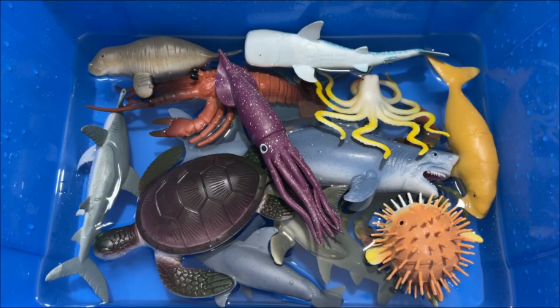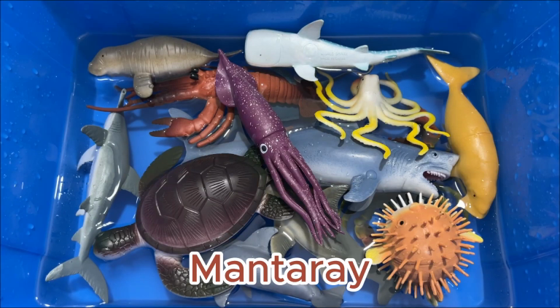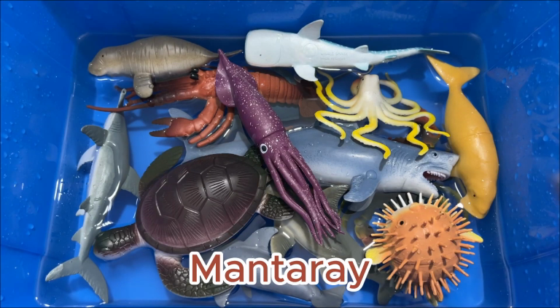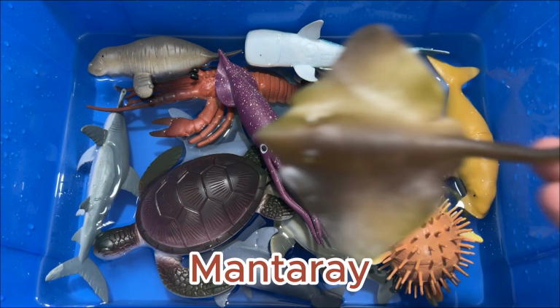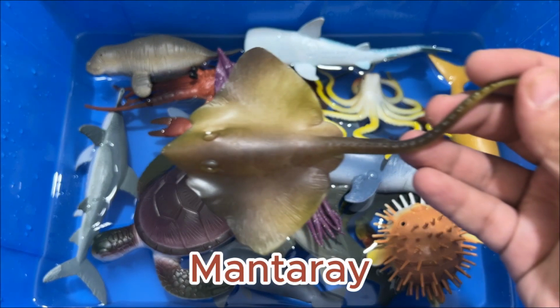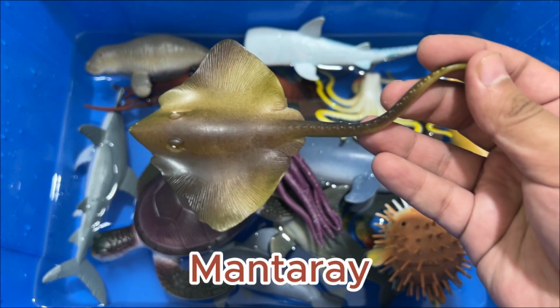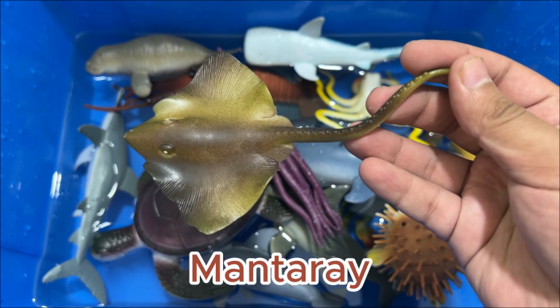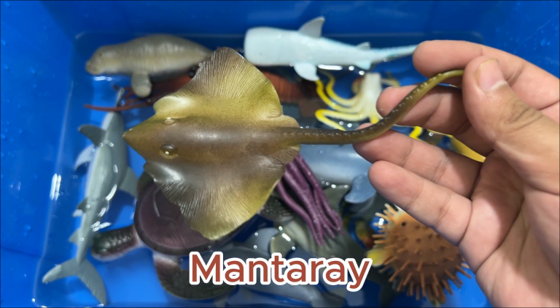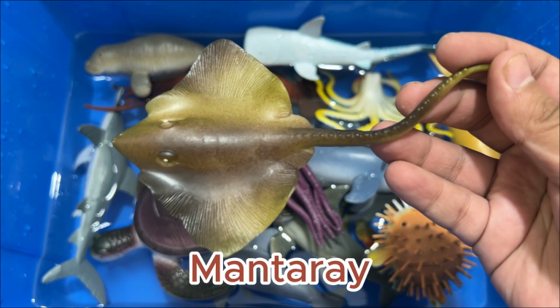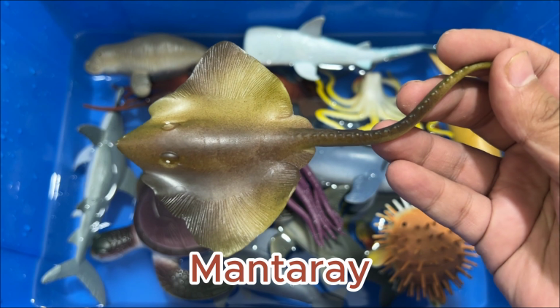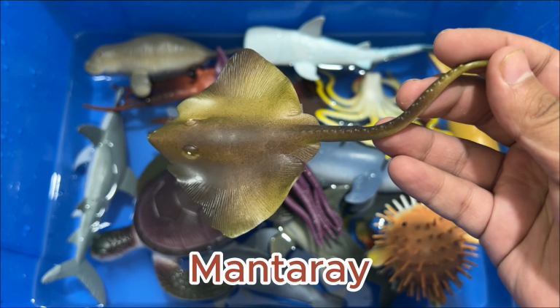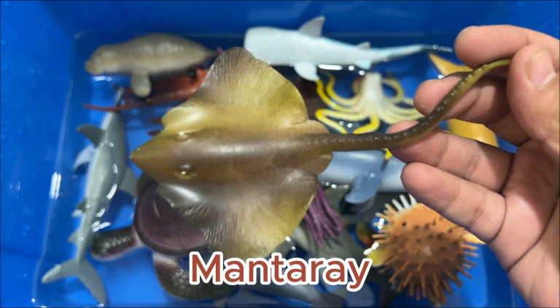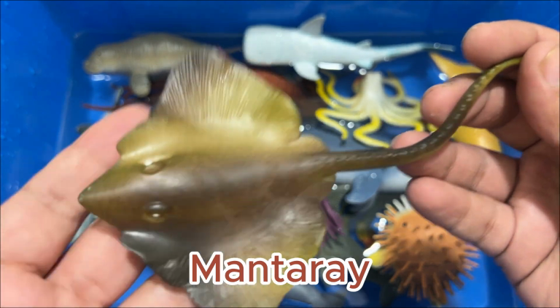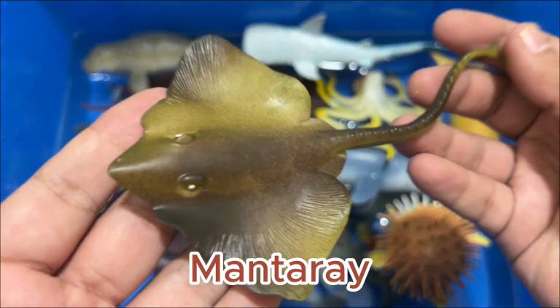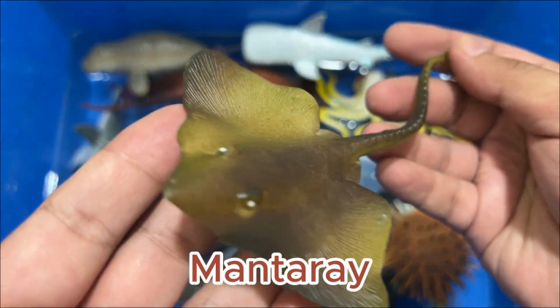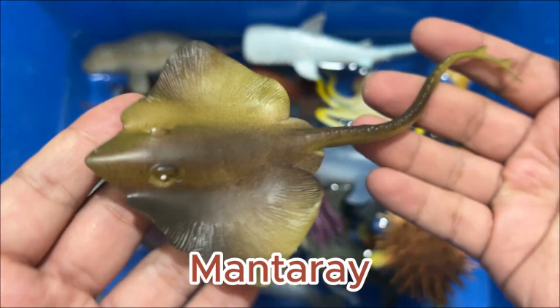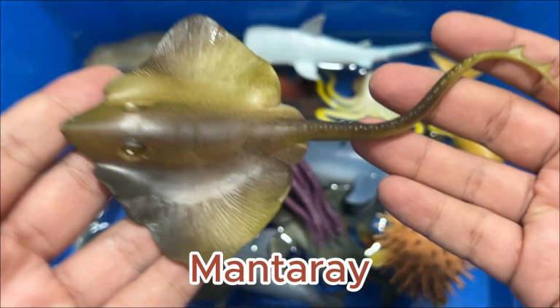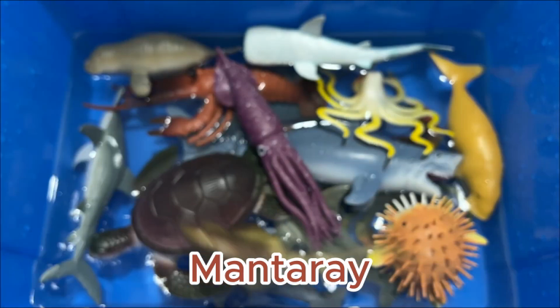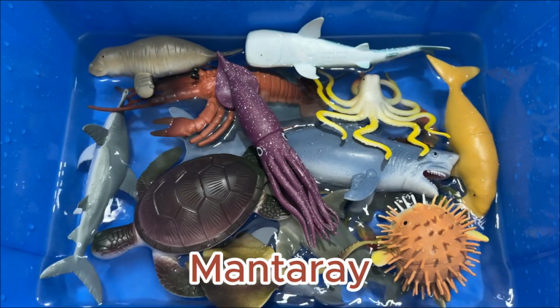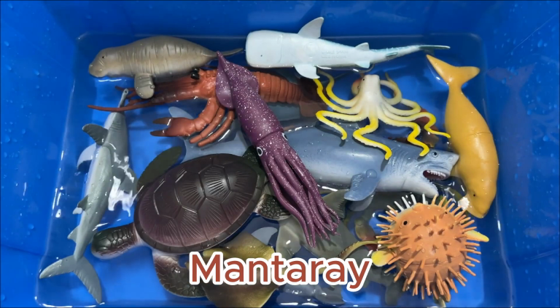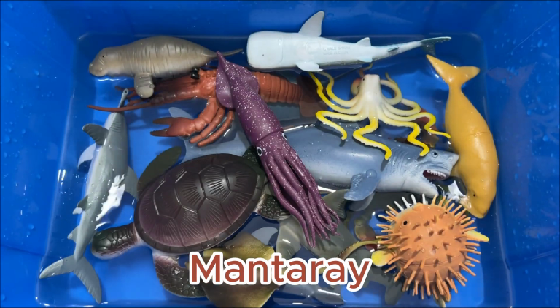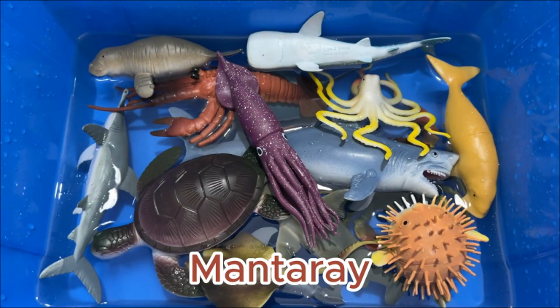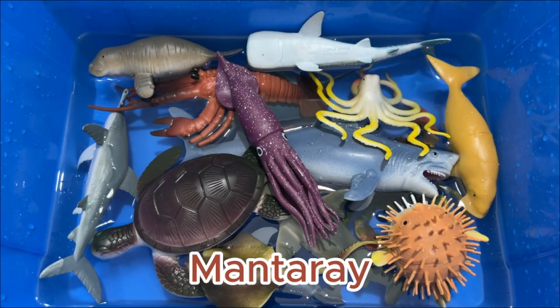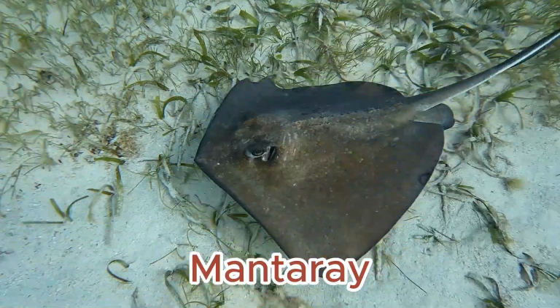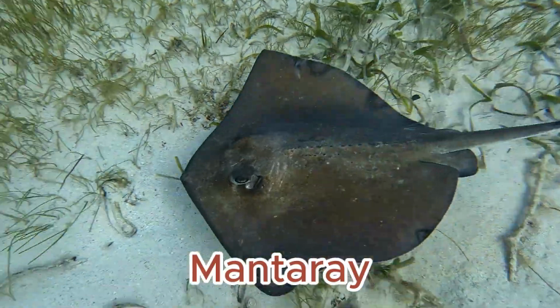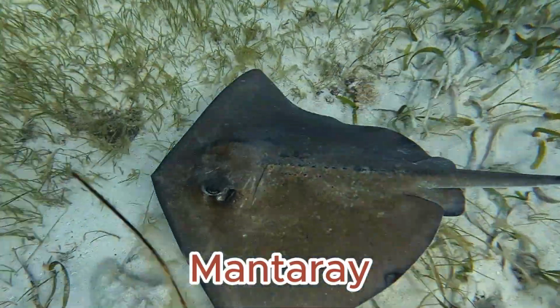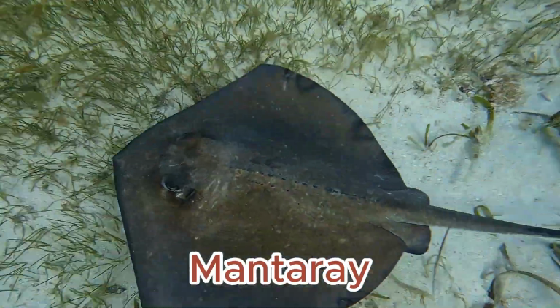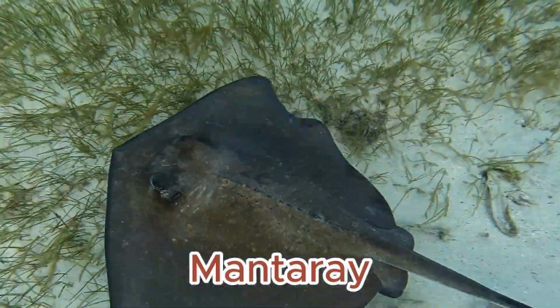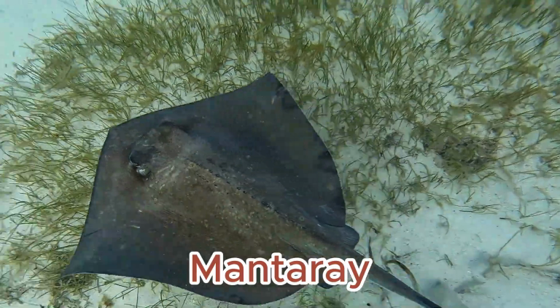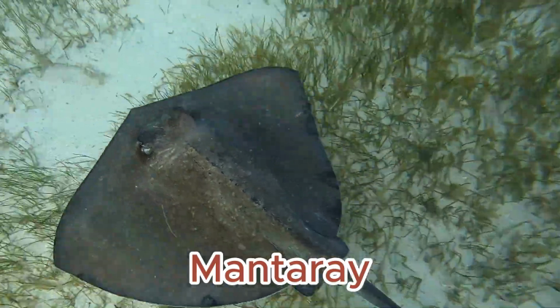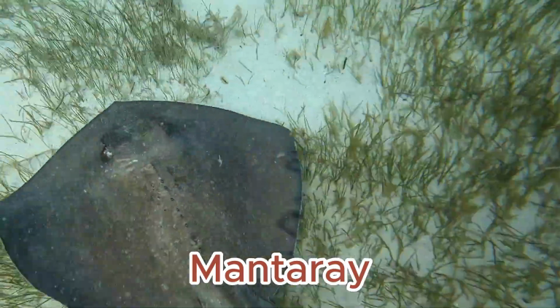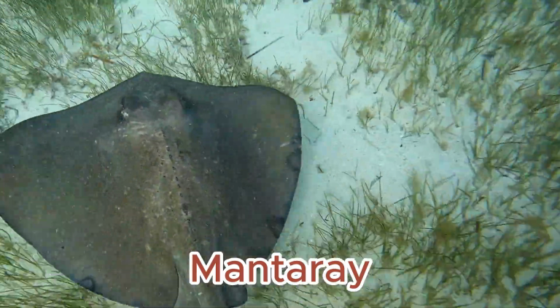Manta rays are covered in a mucus film. Manta rays are filter feeders and are harmless. Manta rays are among the largest animals in the ocean.